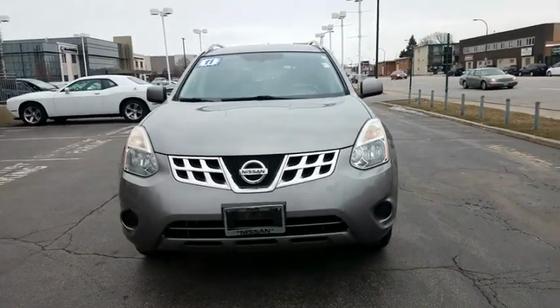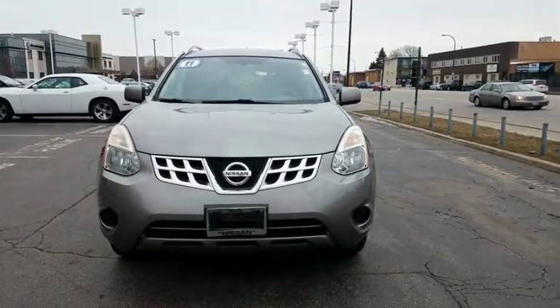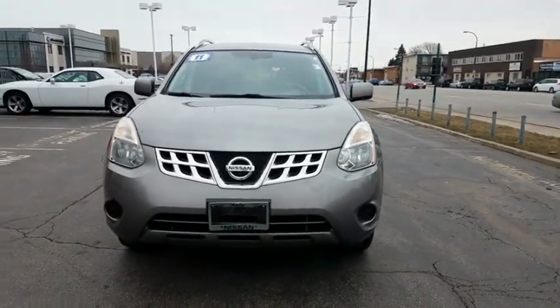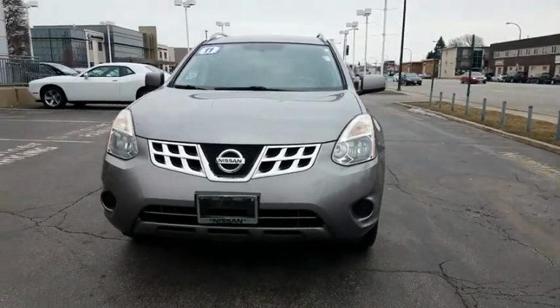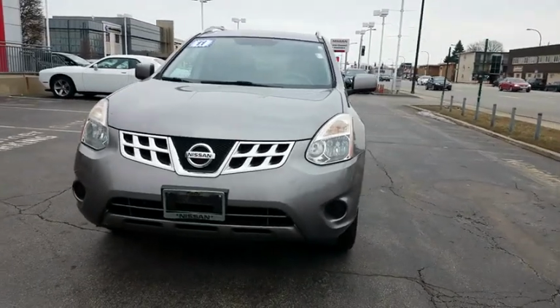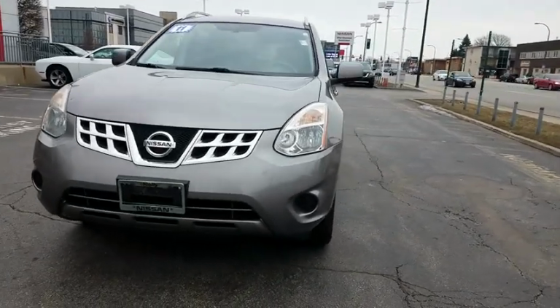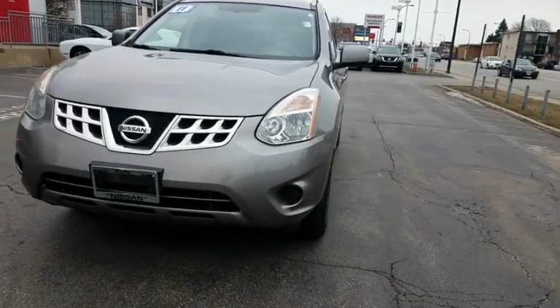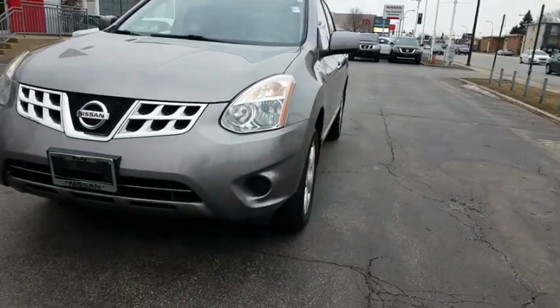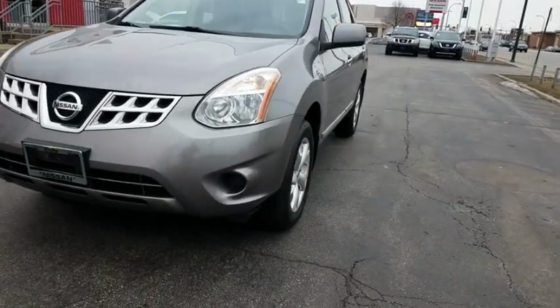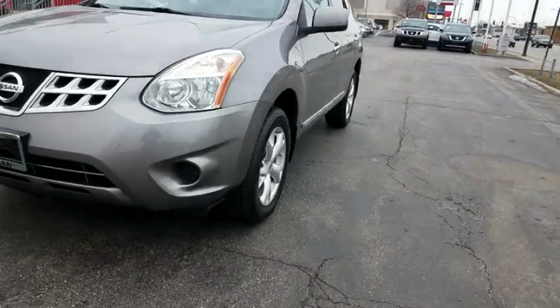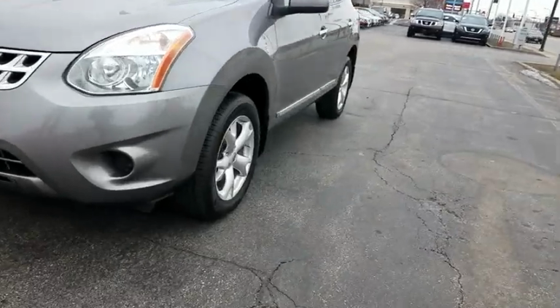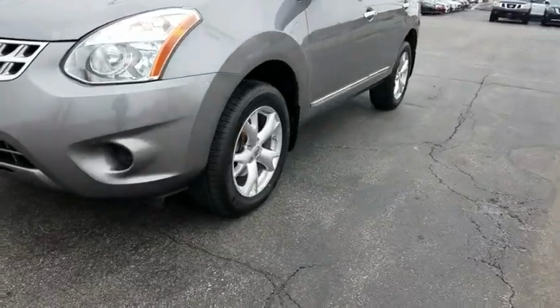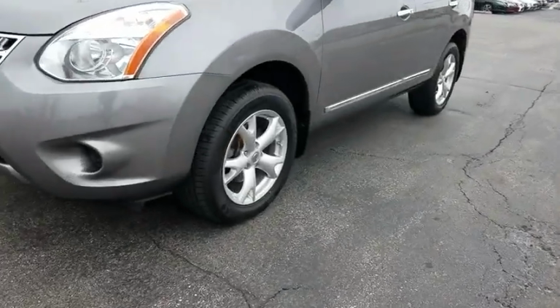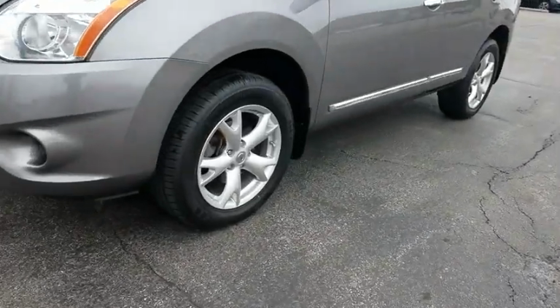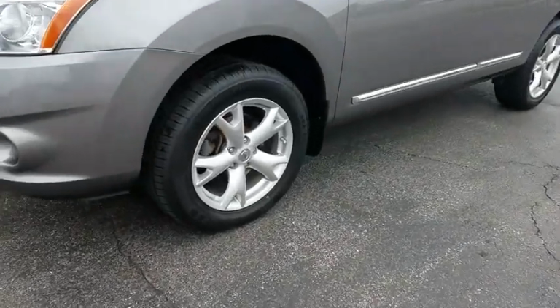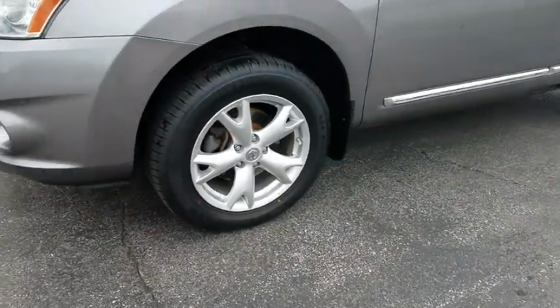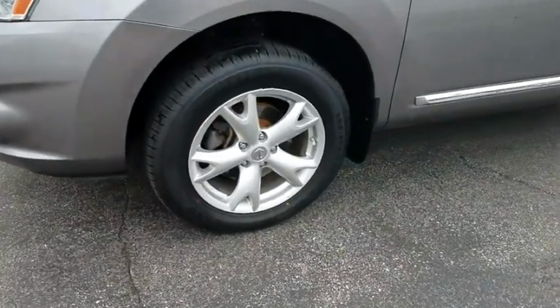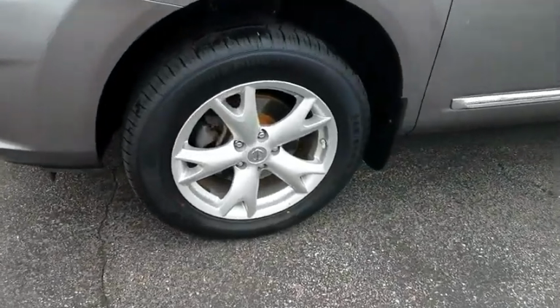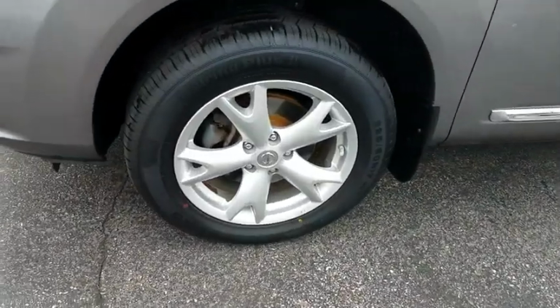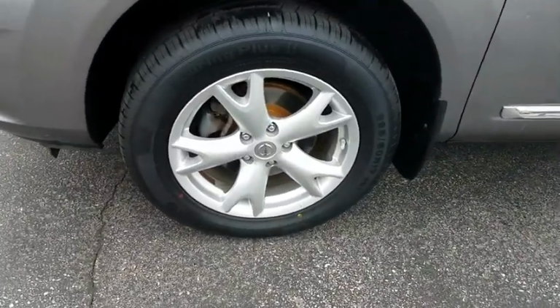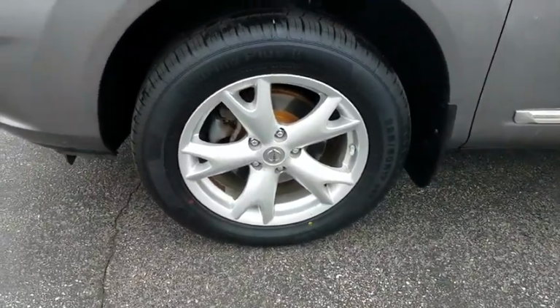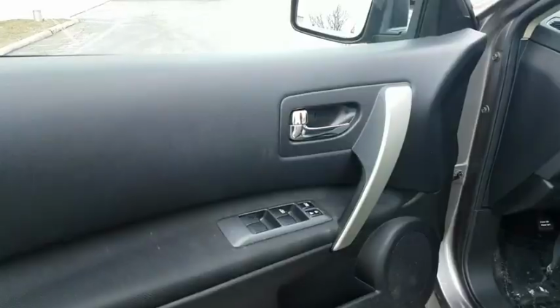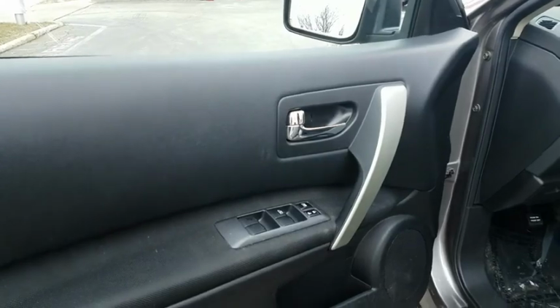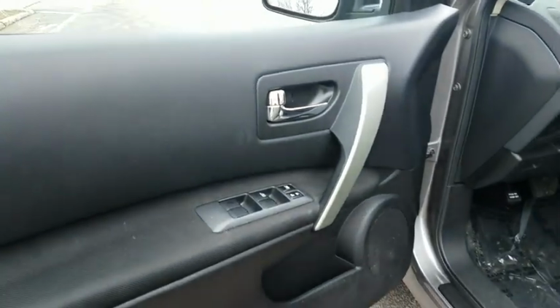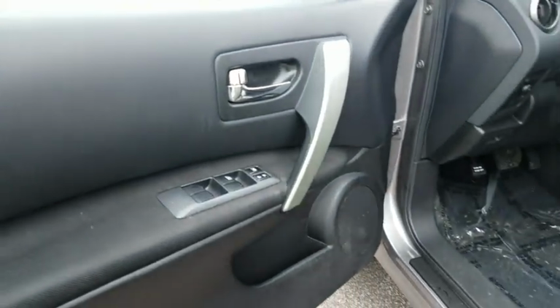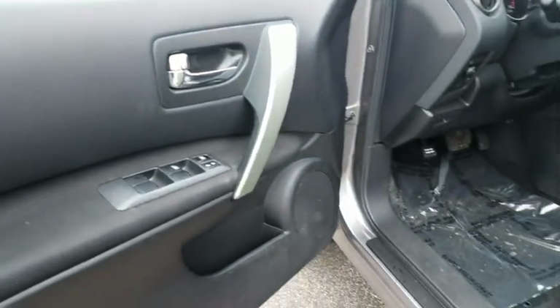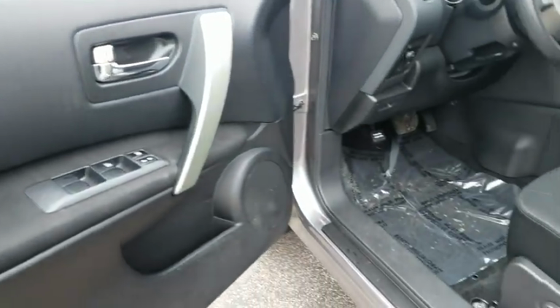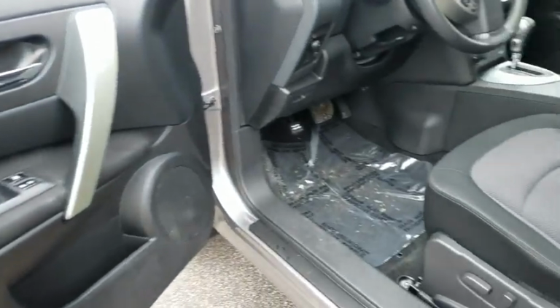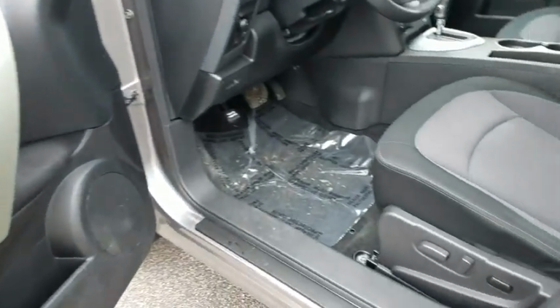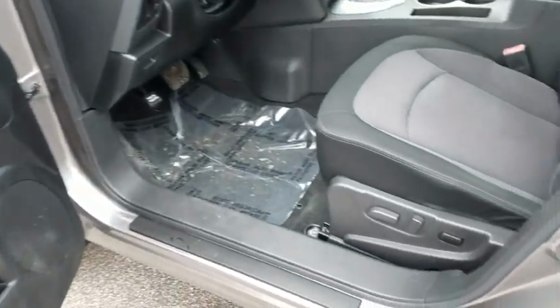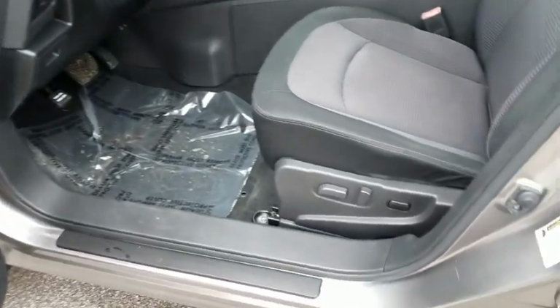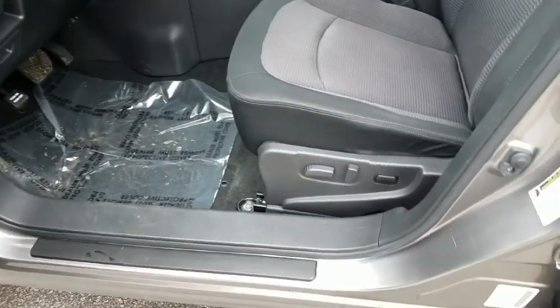Adjustable steering wheel, aluminum wheels, cruise control, five-piece floor and trunk mat set, keyless start, four-wheel disc brakes, rear defrost, AM-FM stereo radio, power windows, trip computer.